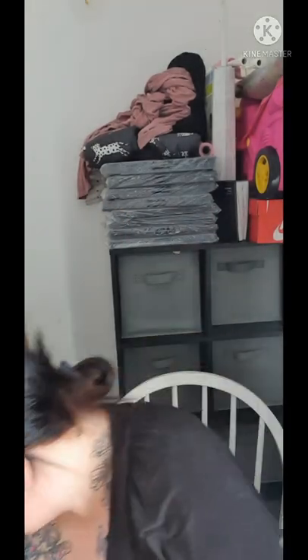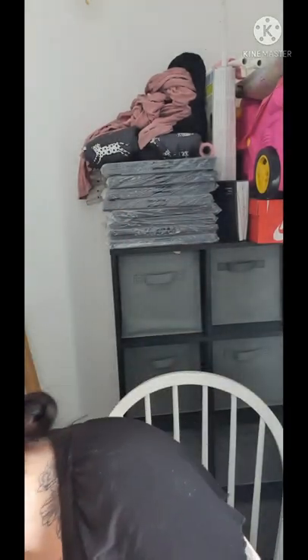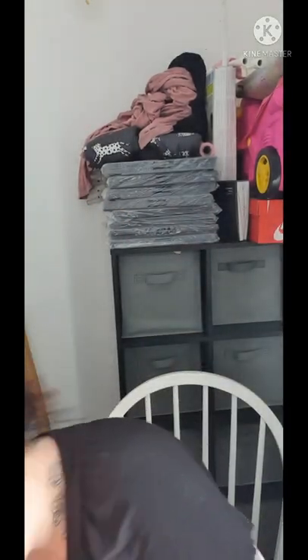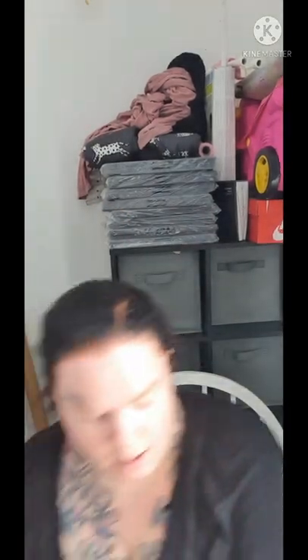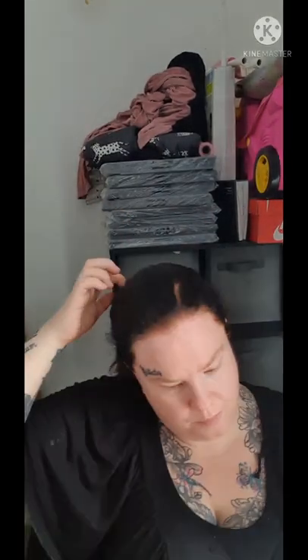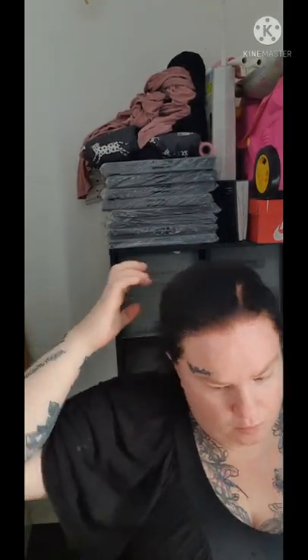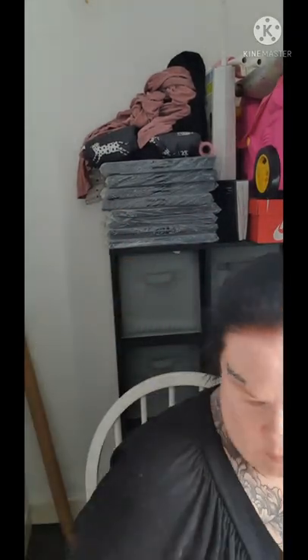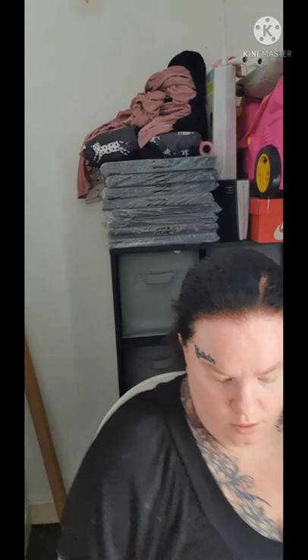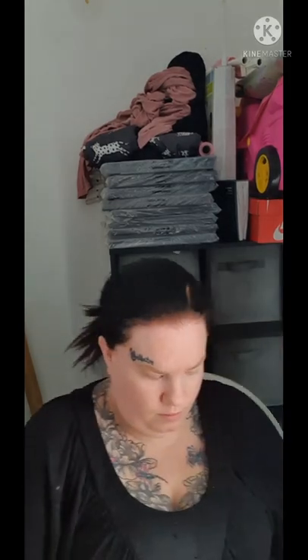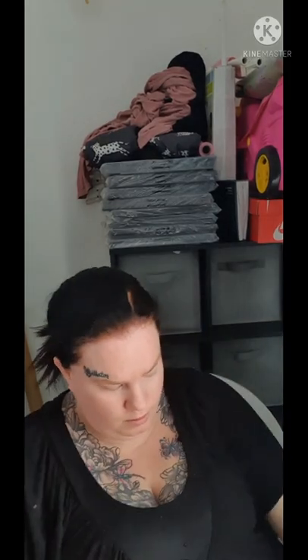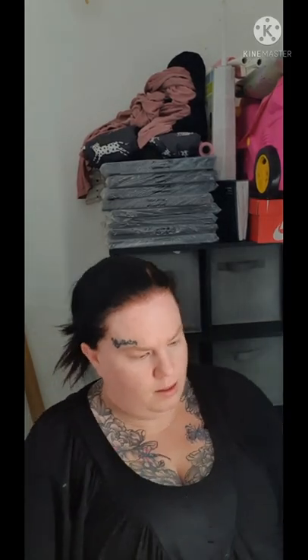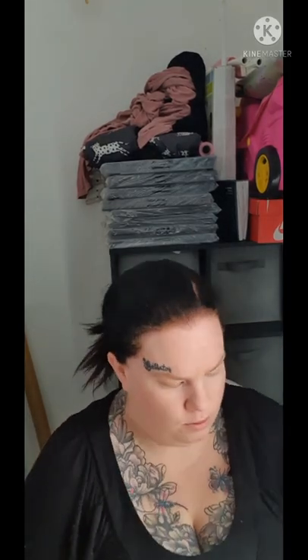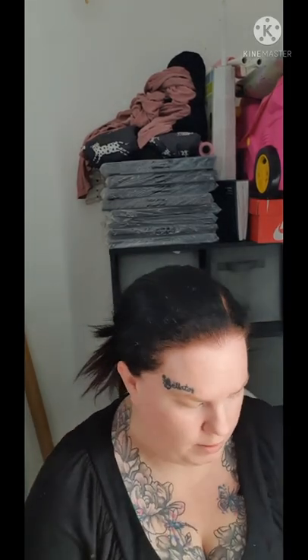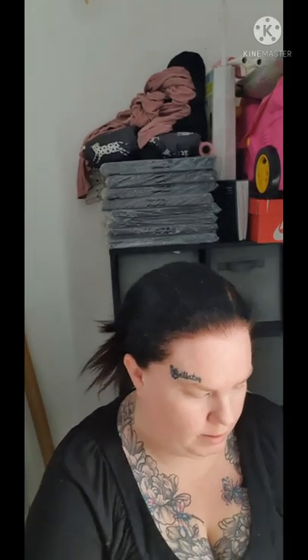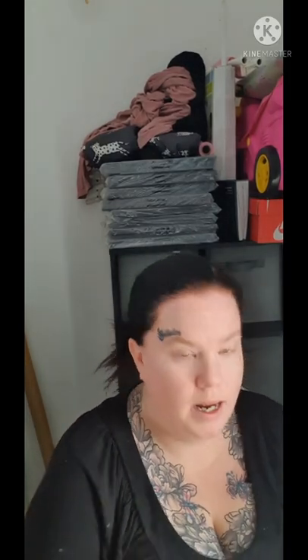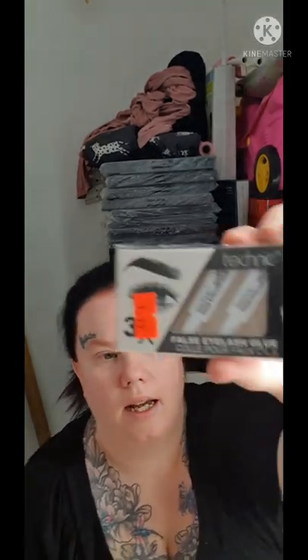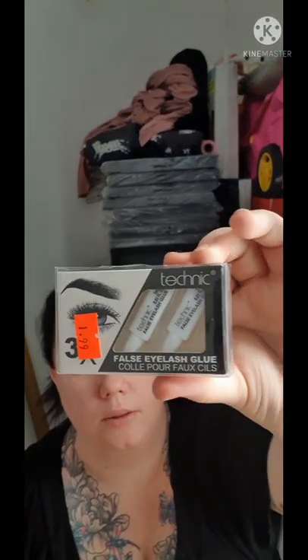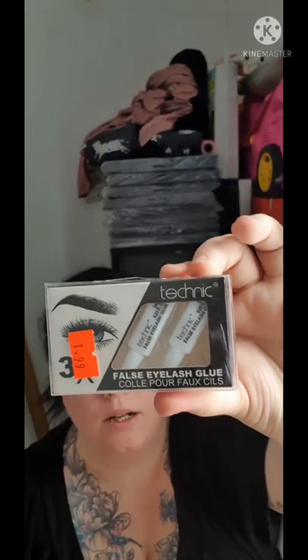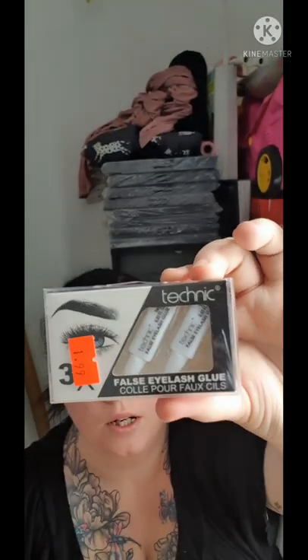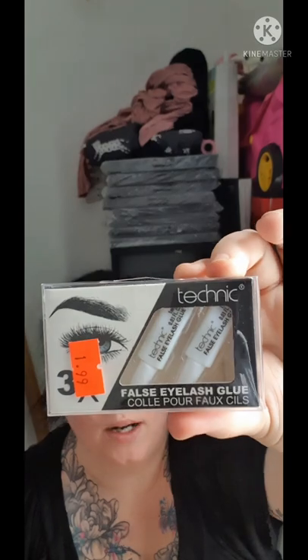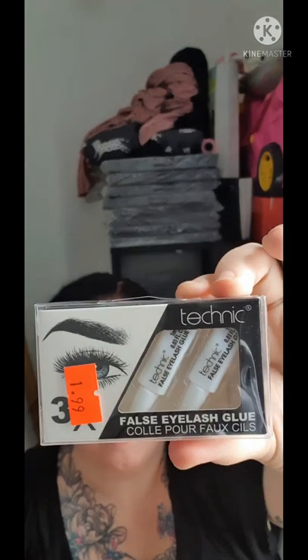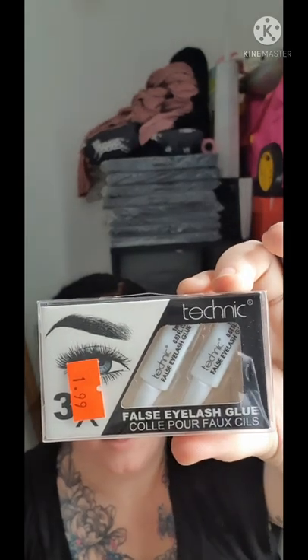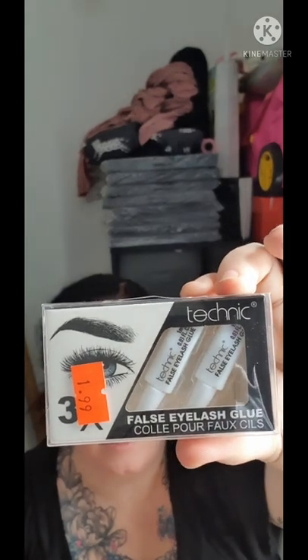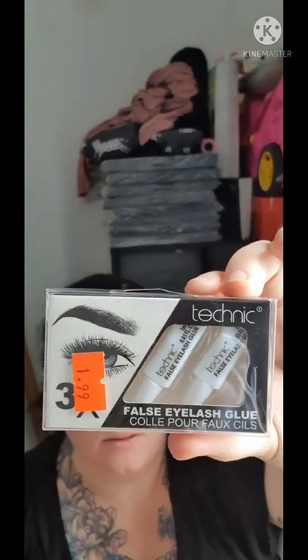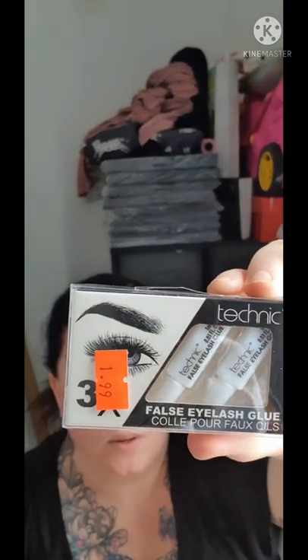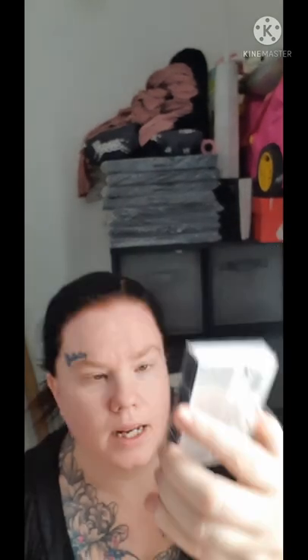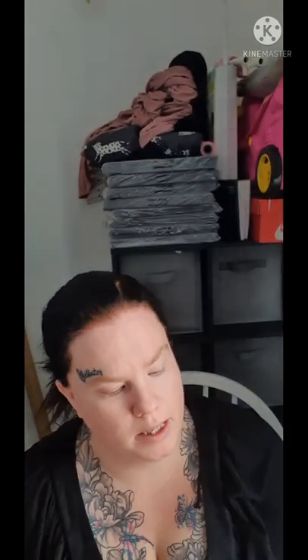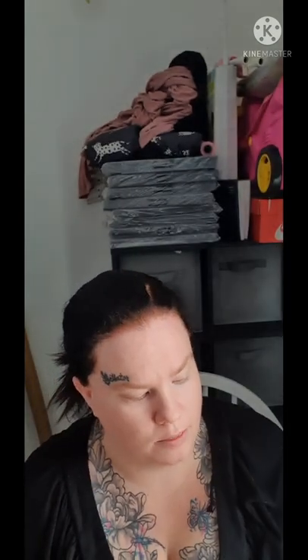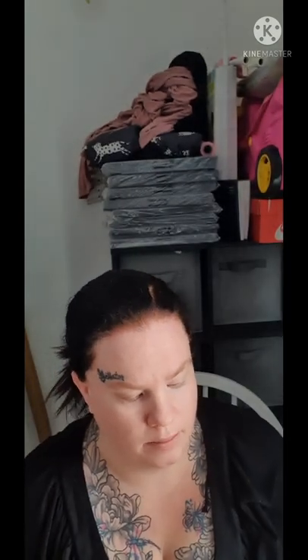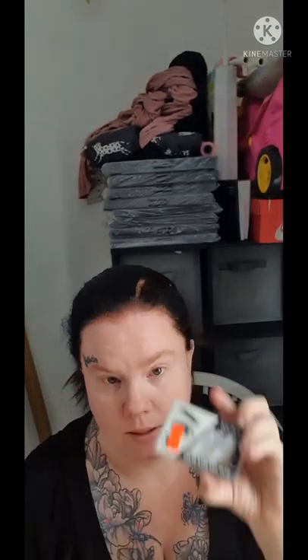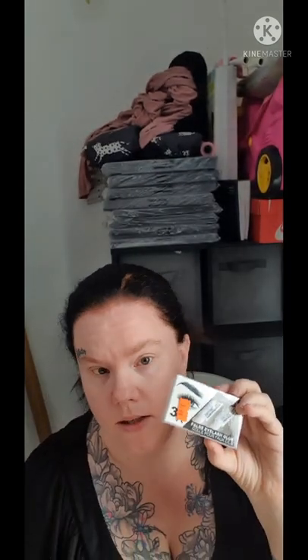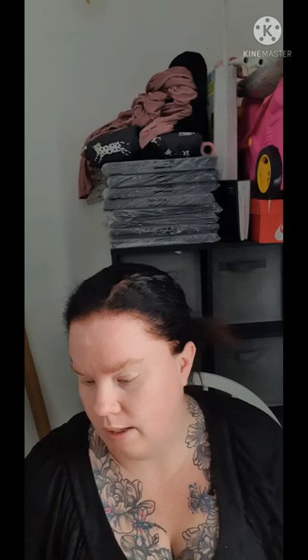I'm not sure if this Technique eyelash glue is any good, but I got it from the market near my house for £1.99 and apparently you get three in the pack, so yeah, worth a try.